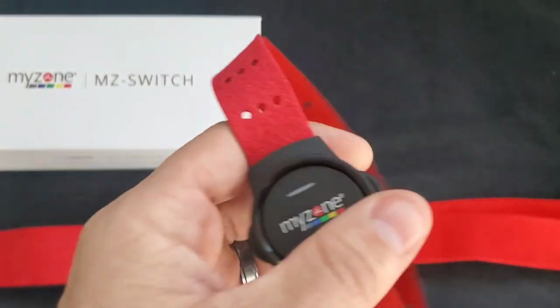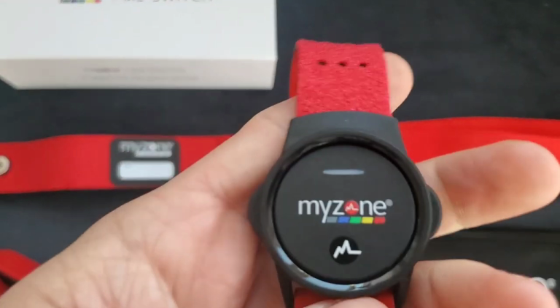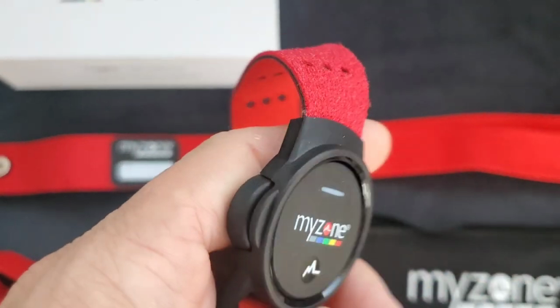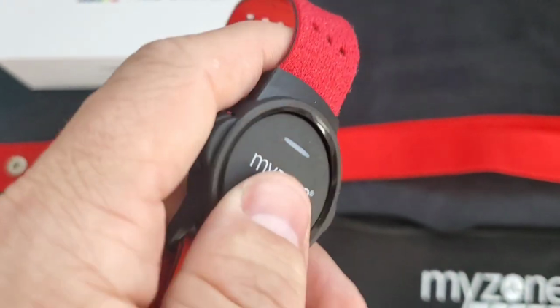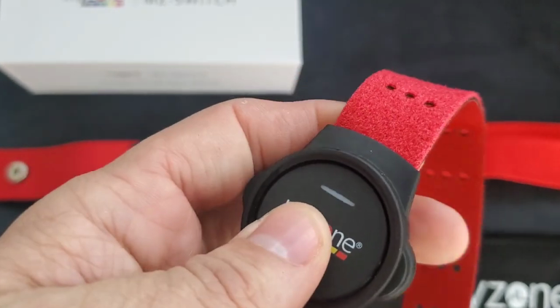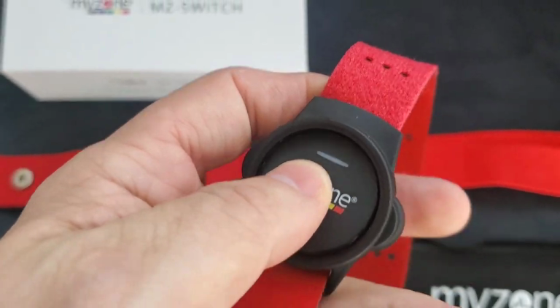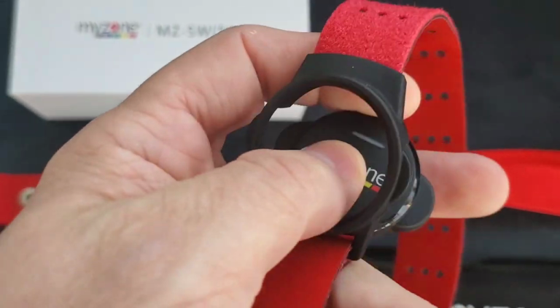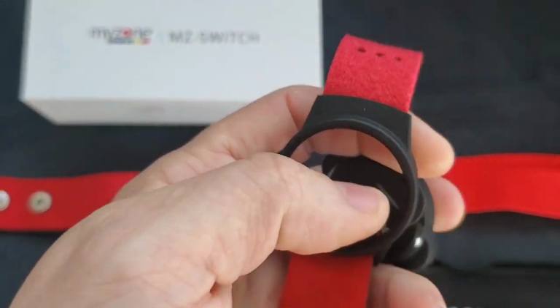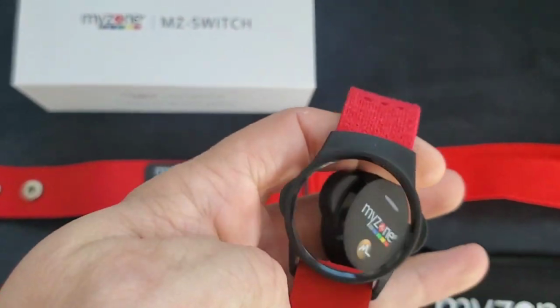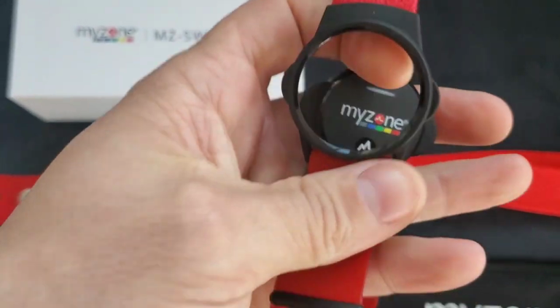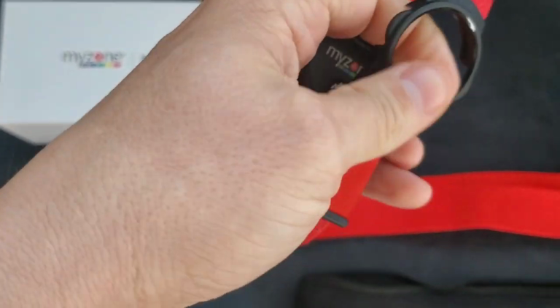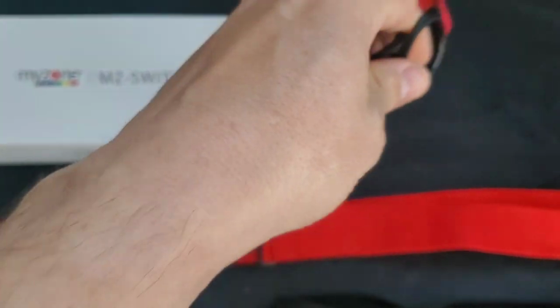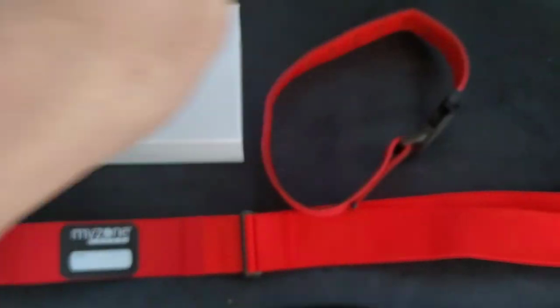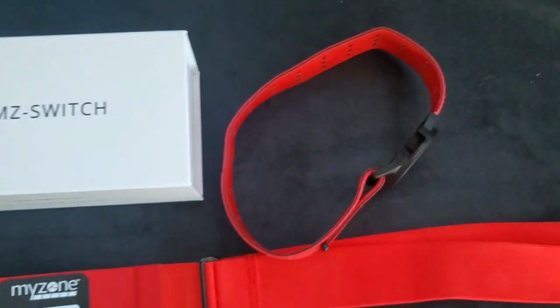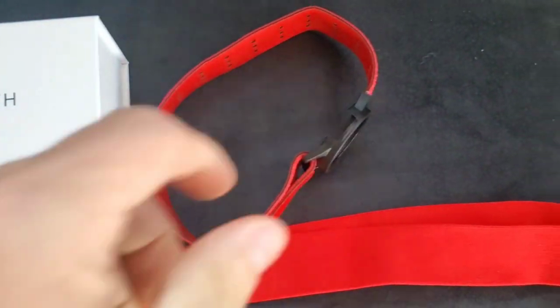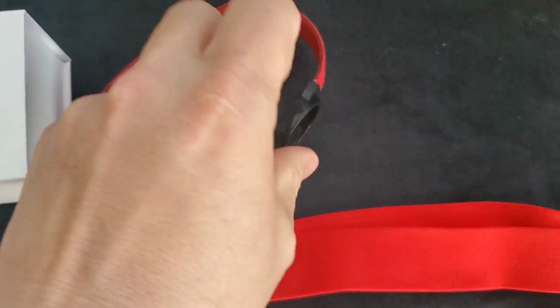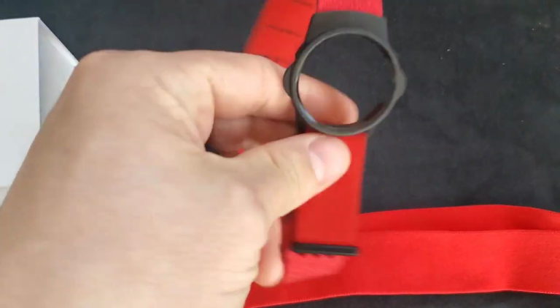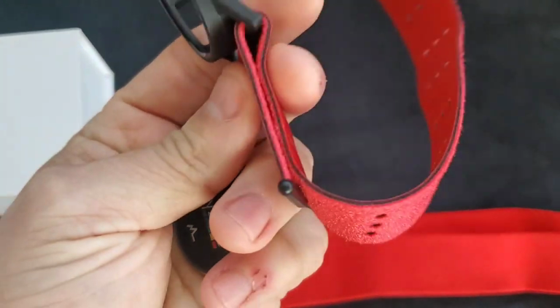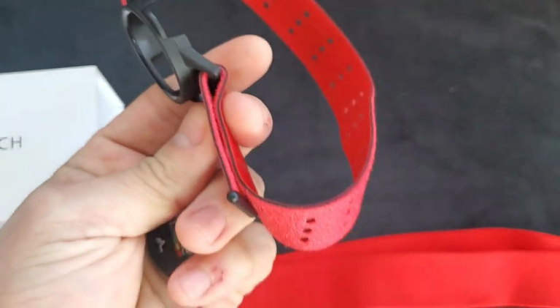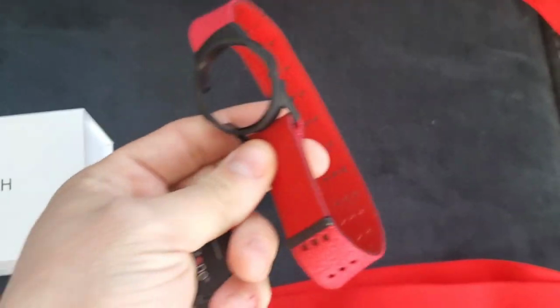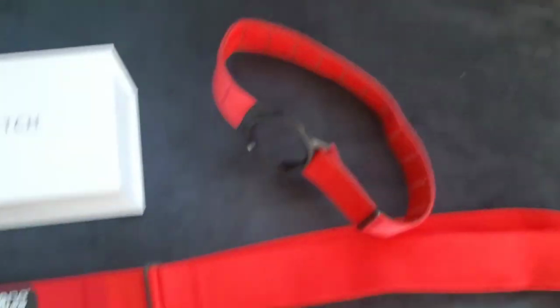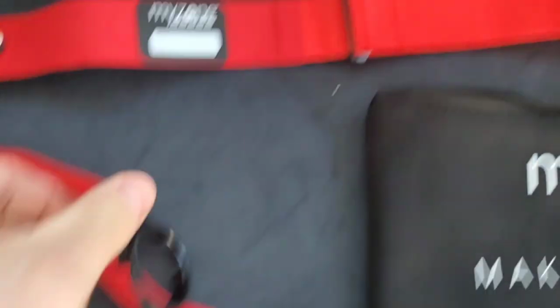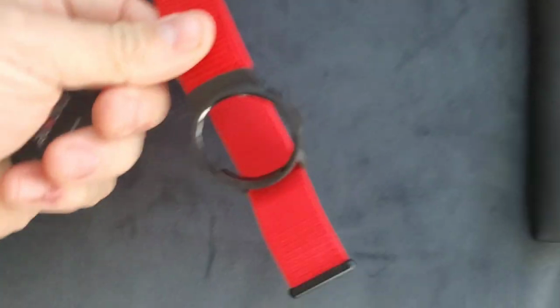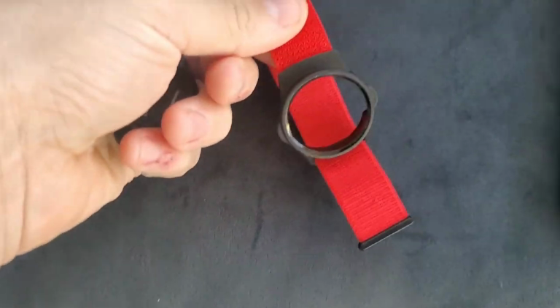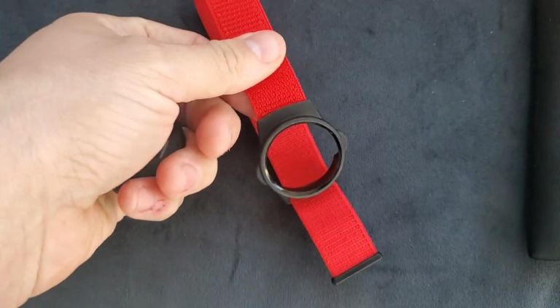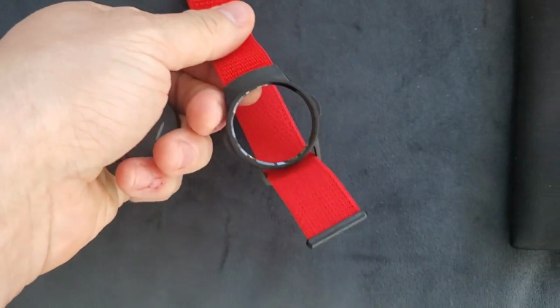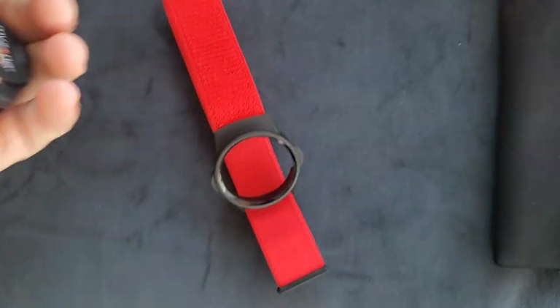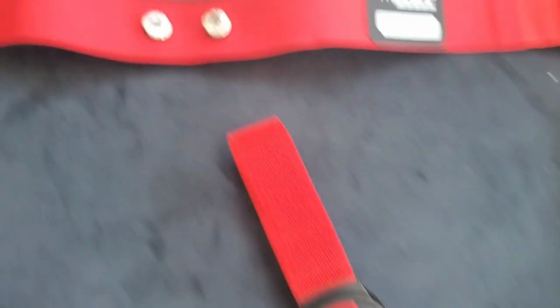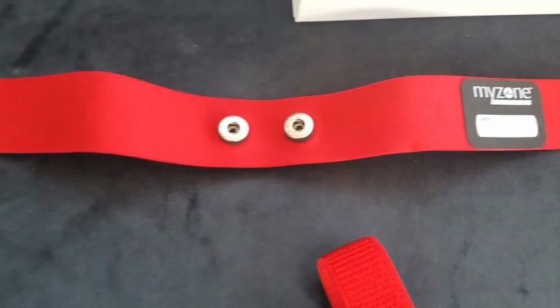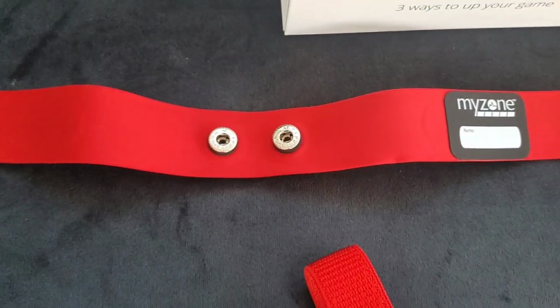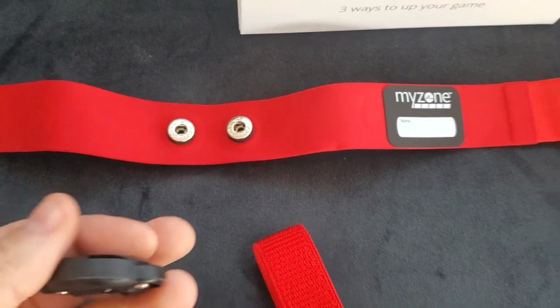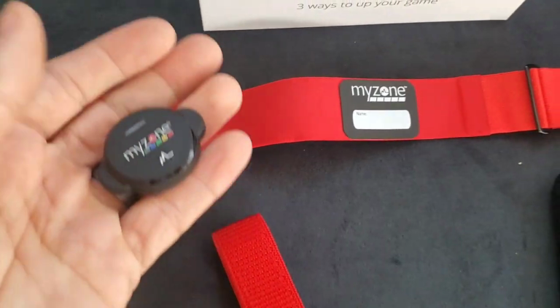First thing I notice is it has this little faceplate that just pops really easily in and out, so you can use these different bands. This one is the forearm band. They've got a watch band, and then this is the one so you can do chest too.